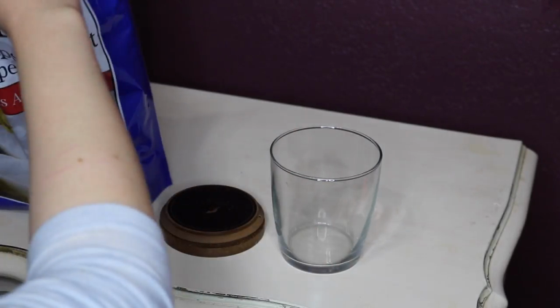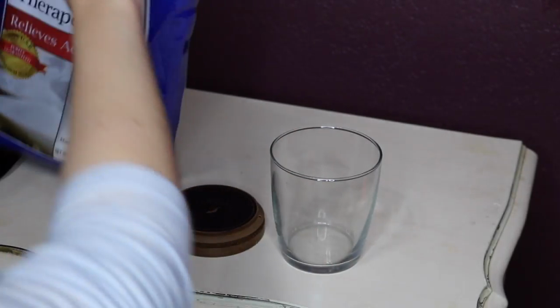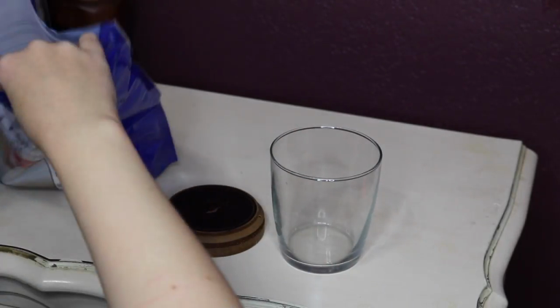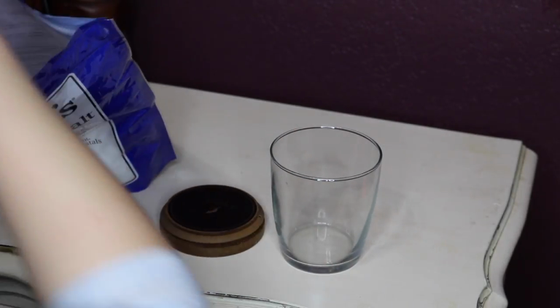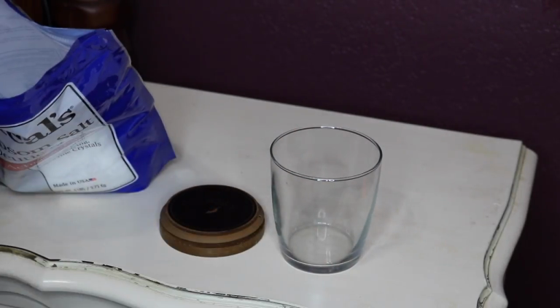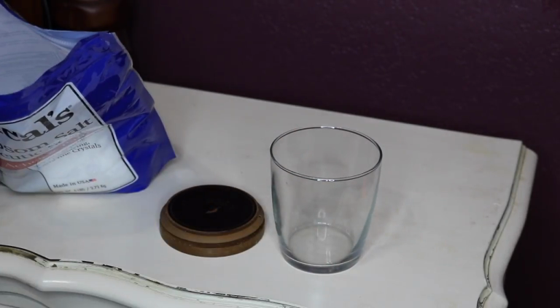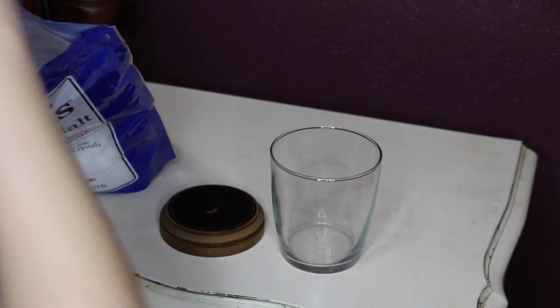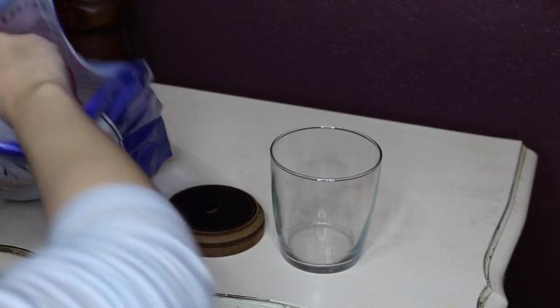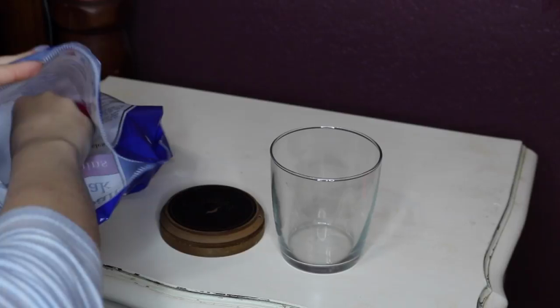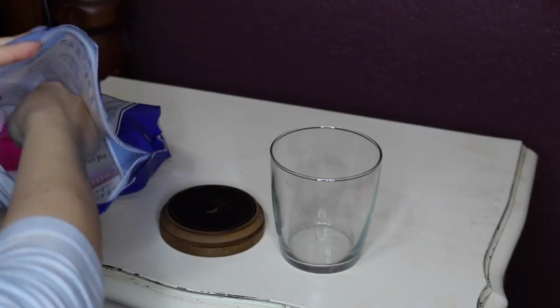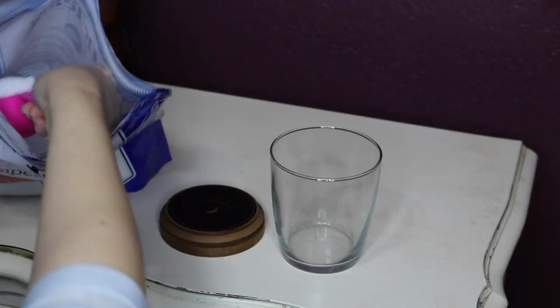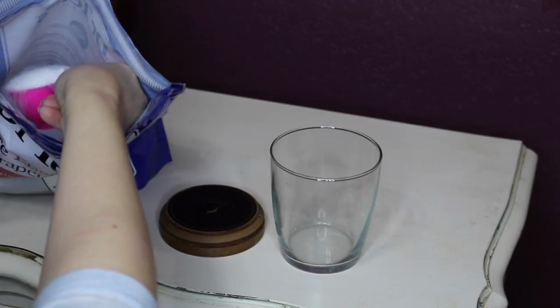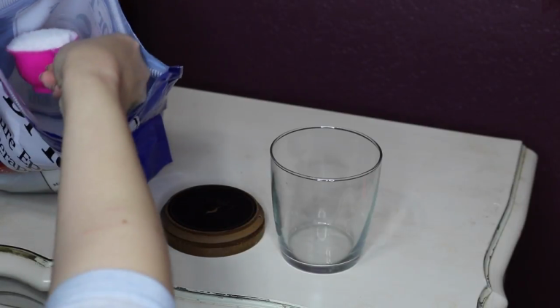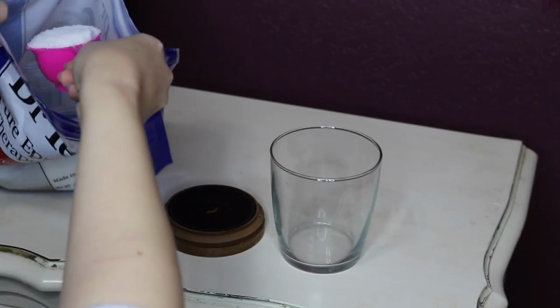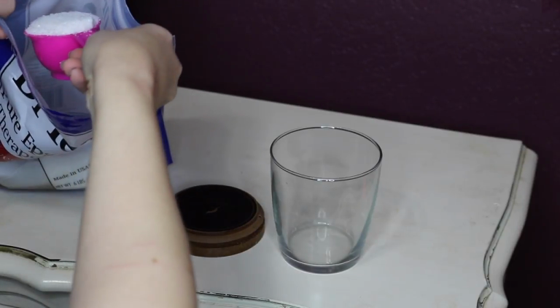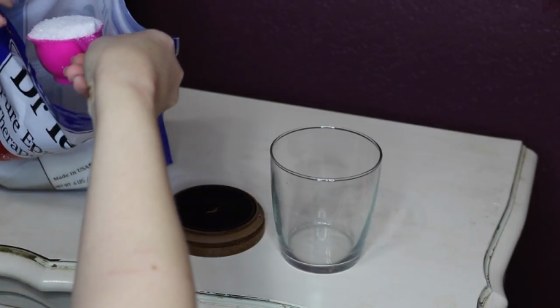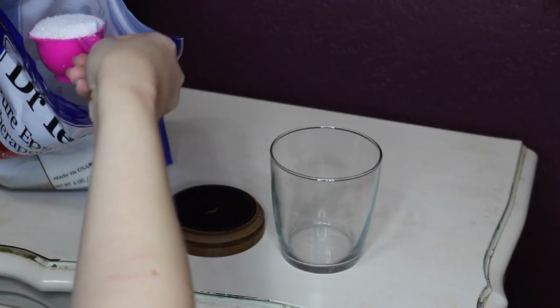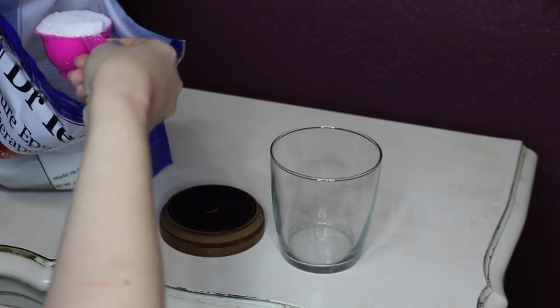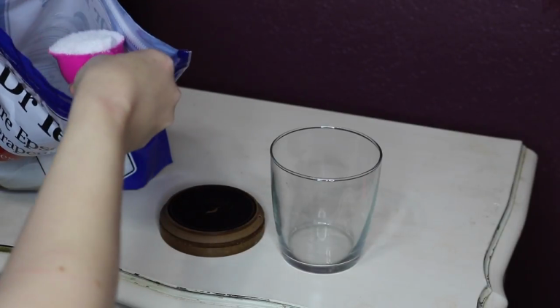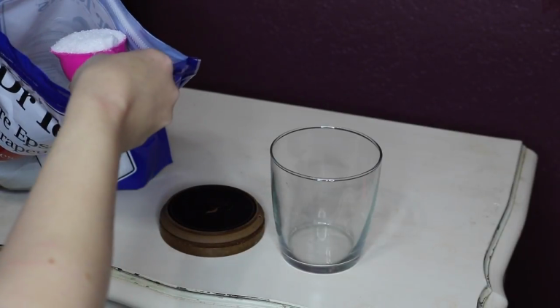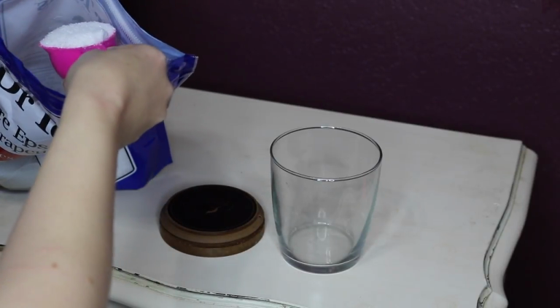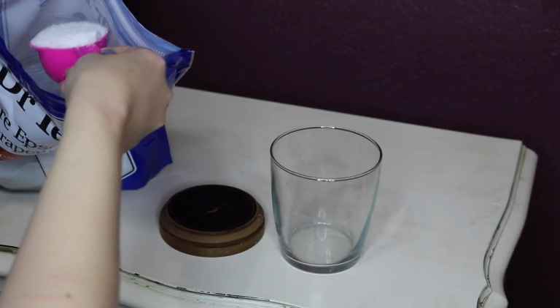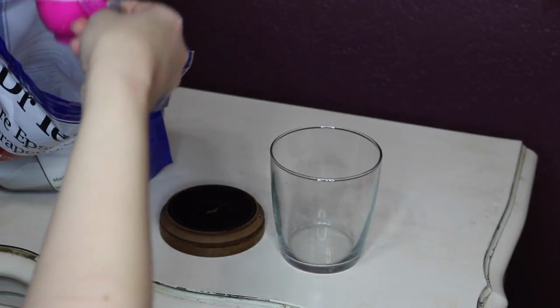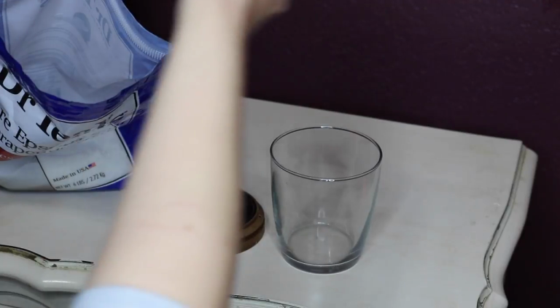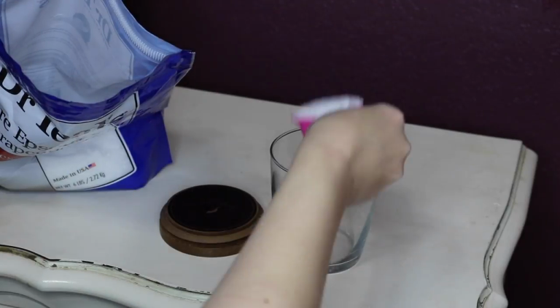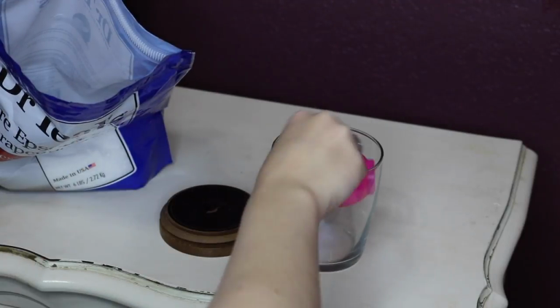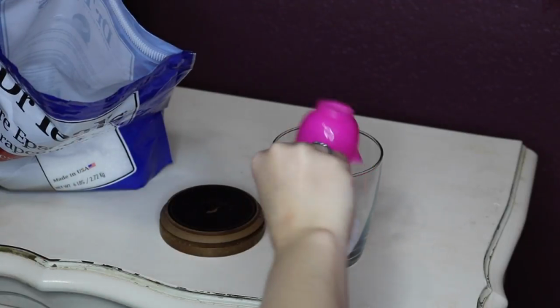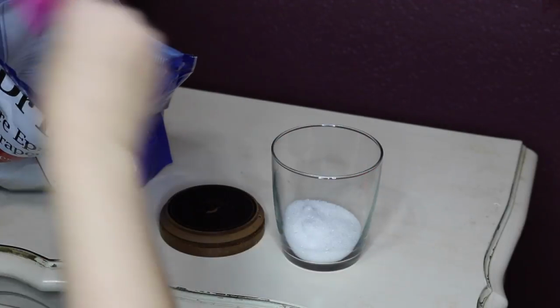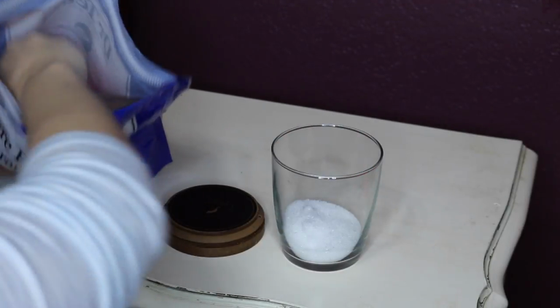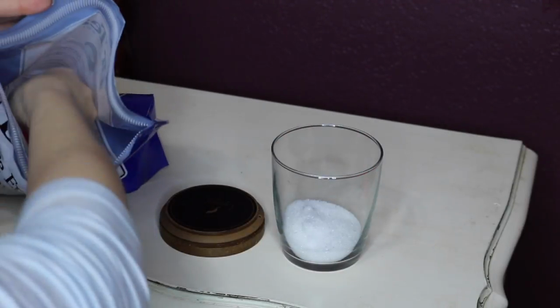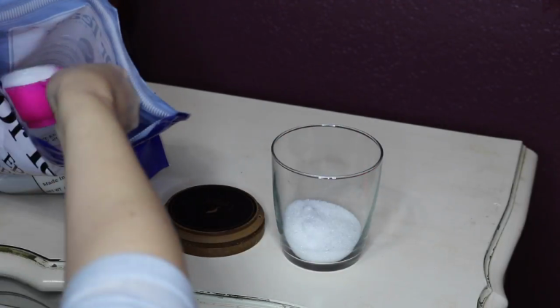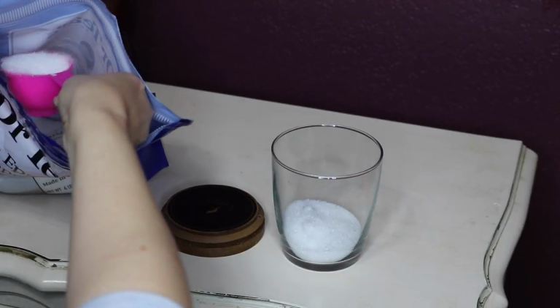Take your Epsom salt — I recommend that you use an Epsom salt that has no scent to it. Take your measuring cup and add about two scoops of the Epsom salts and place that in your jar.